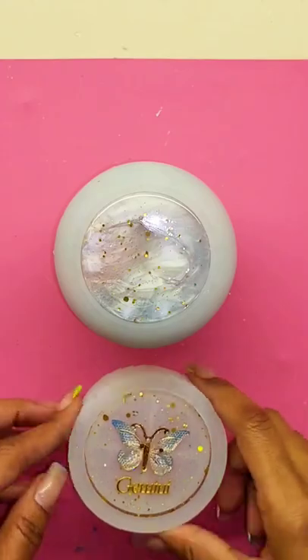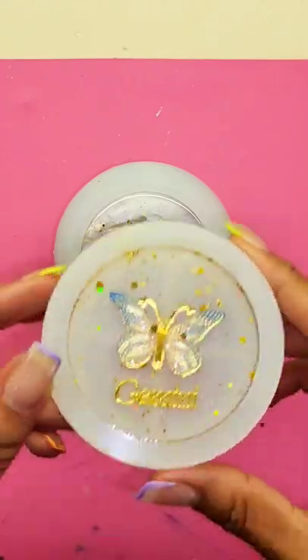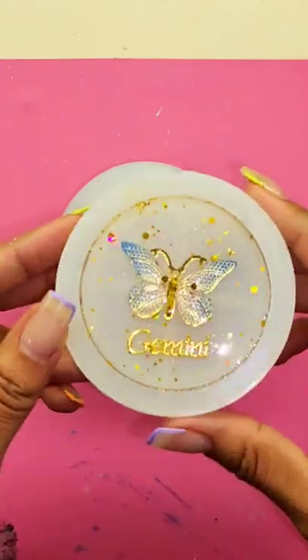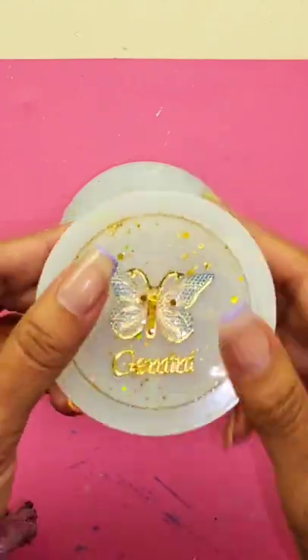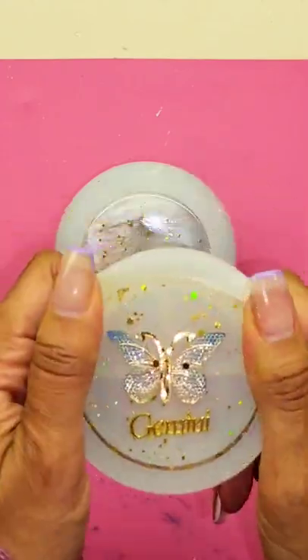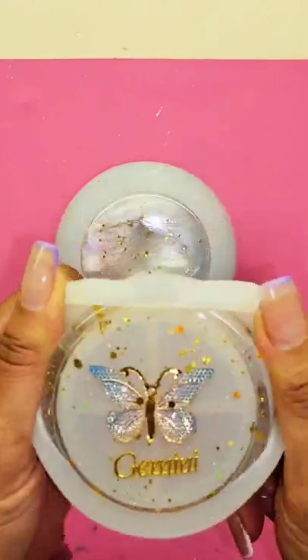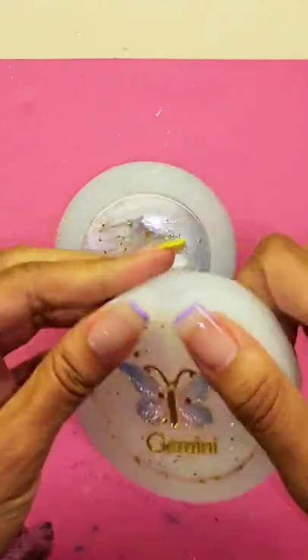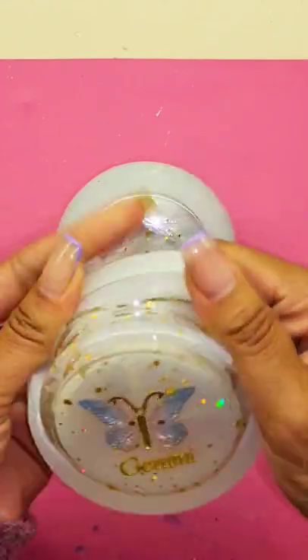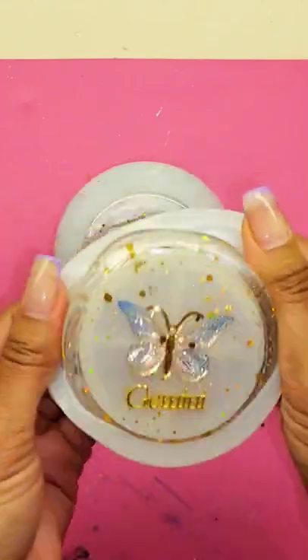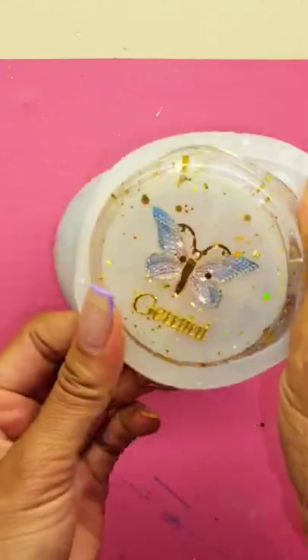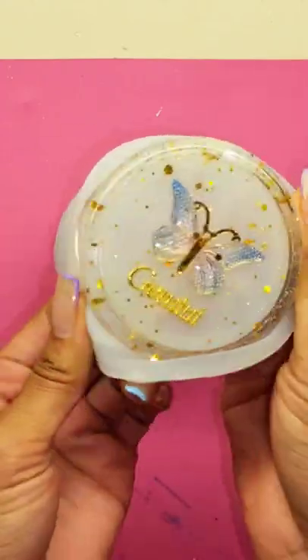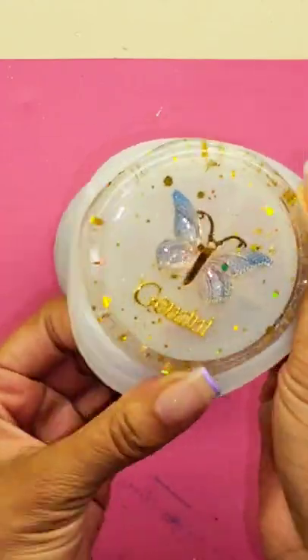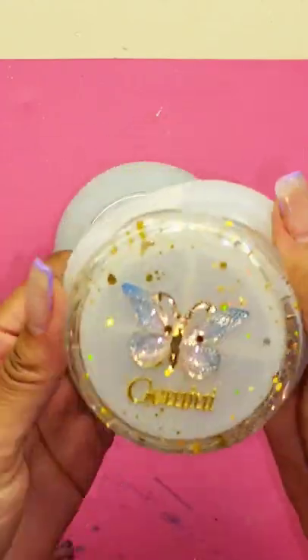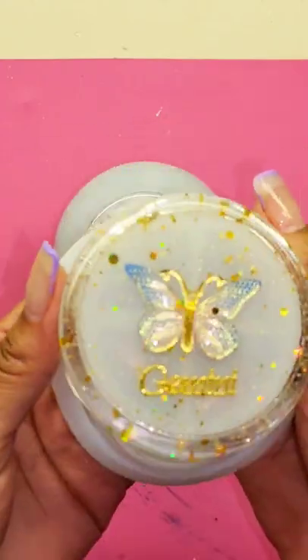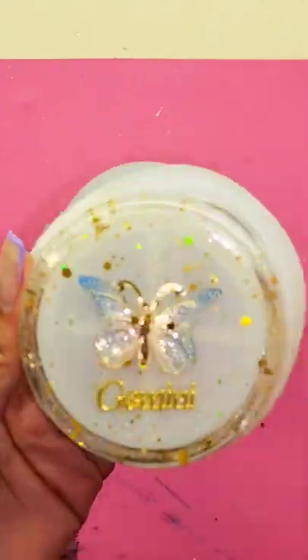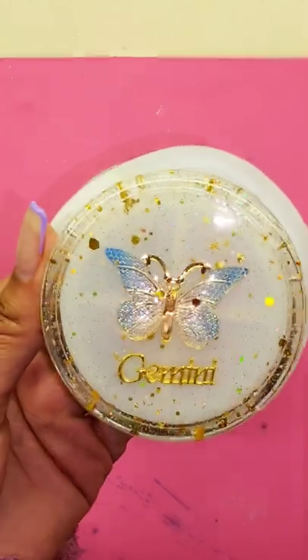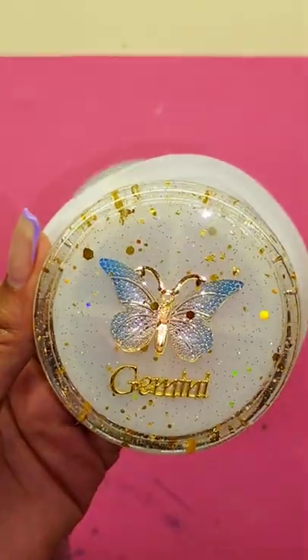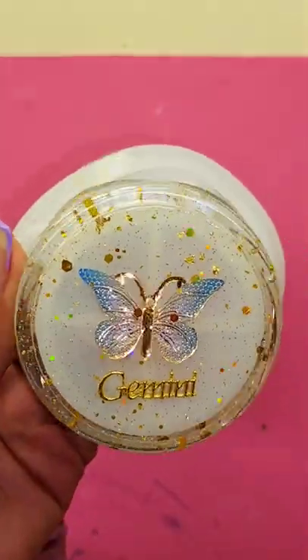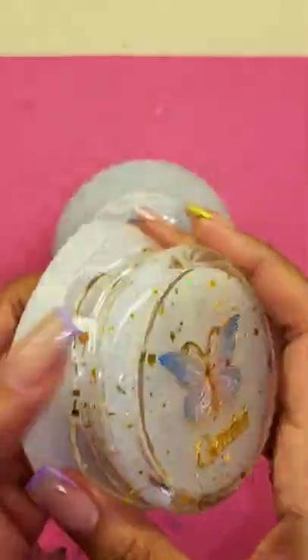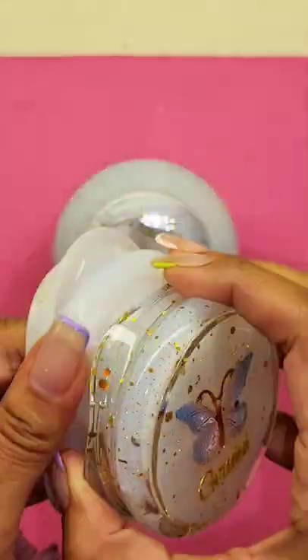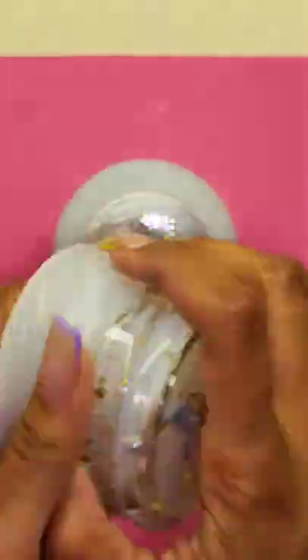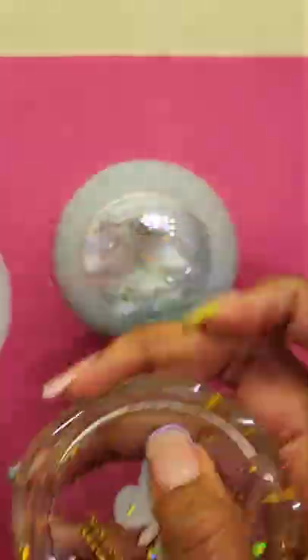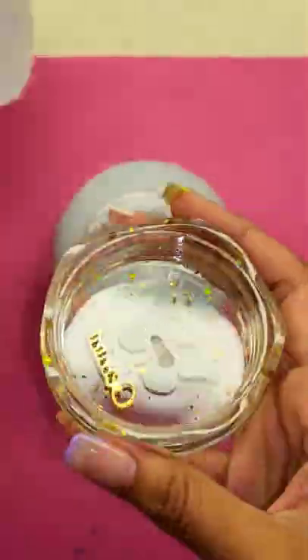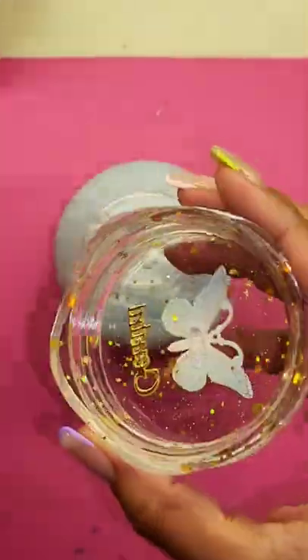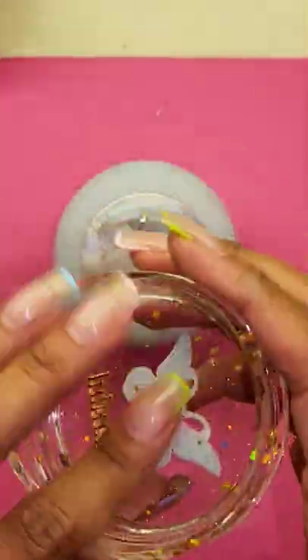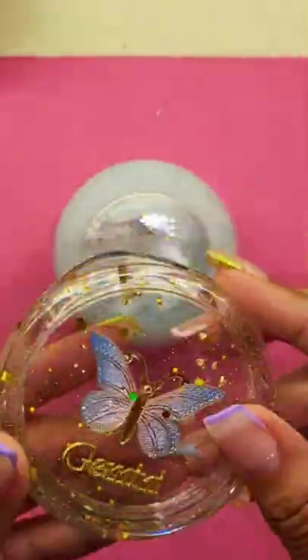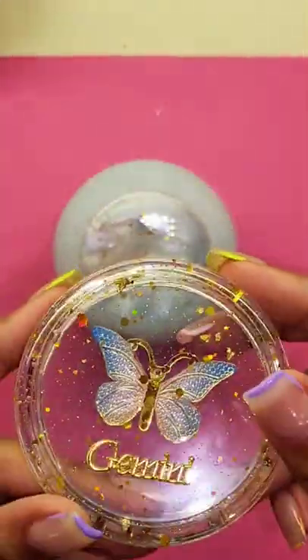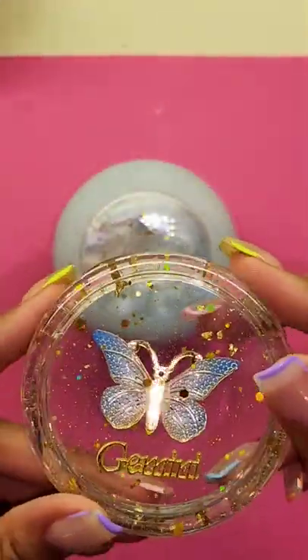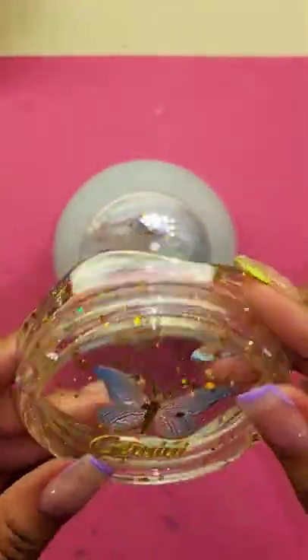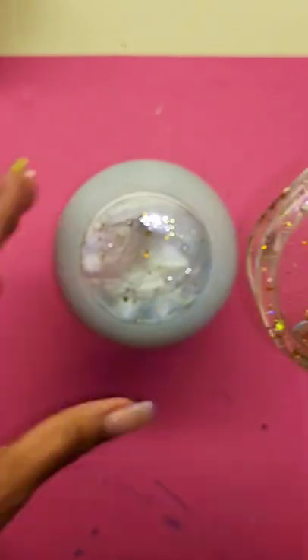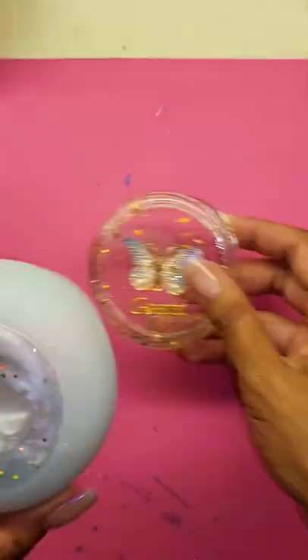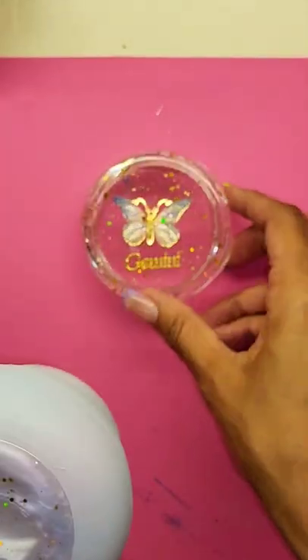Okay Resonators, I was so excited to show you the results for my Gemini butterfly jar. Watch to the end and make sure you rate this from 1 to 10 for me and let me know what you think.